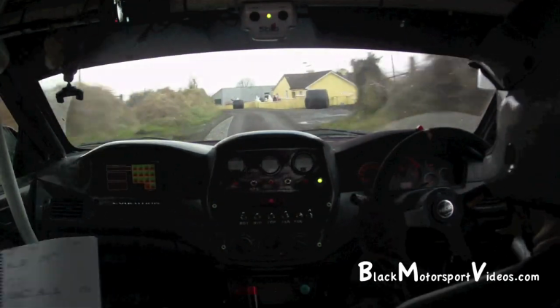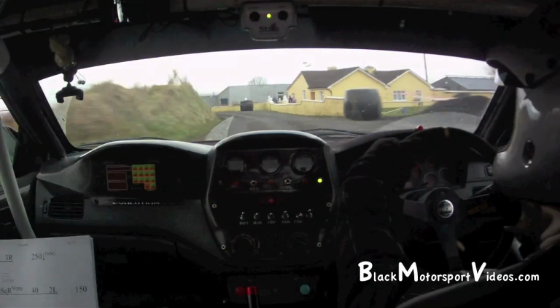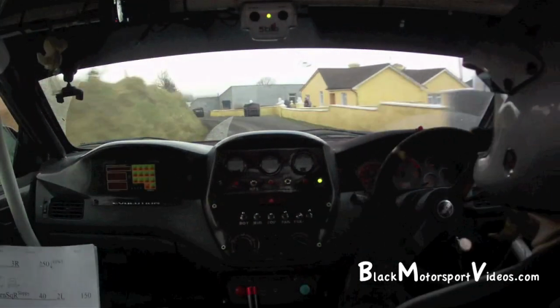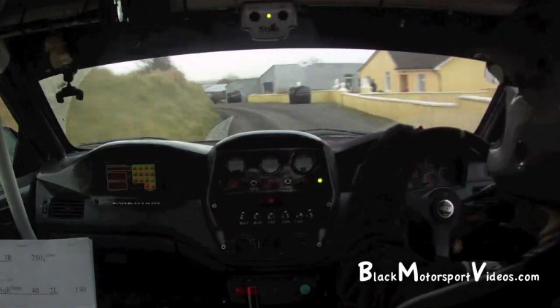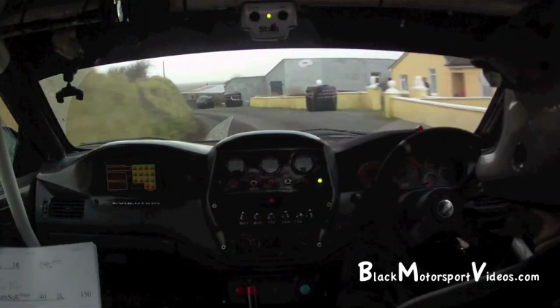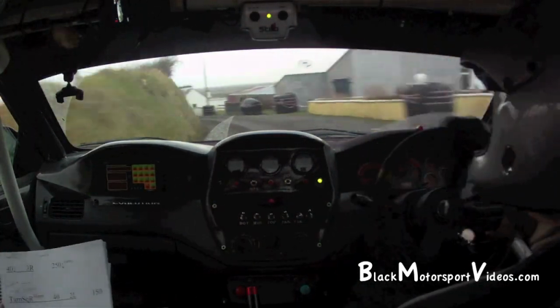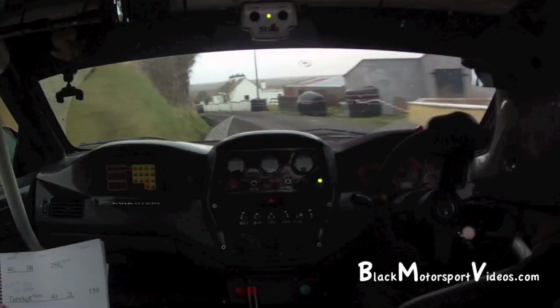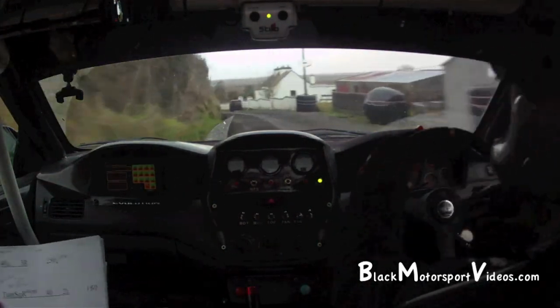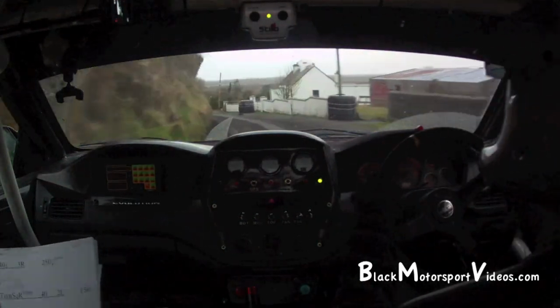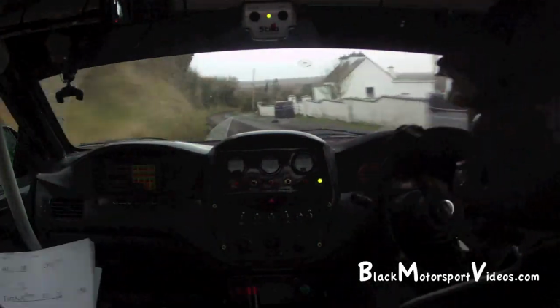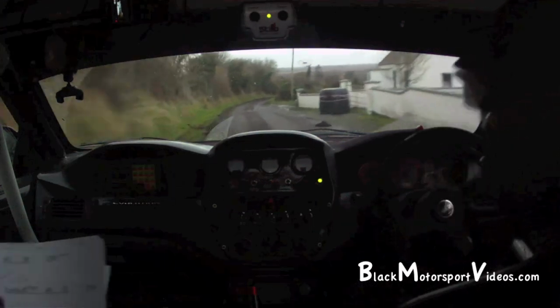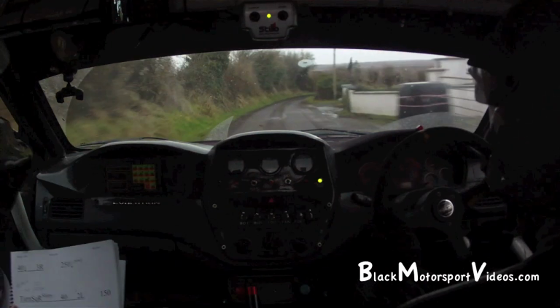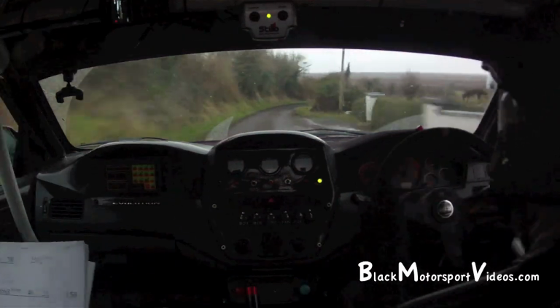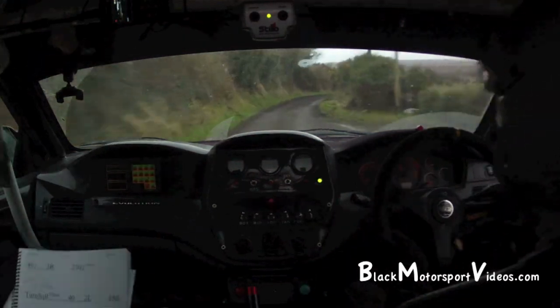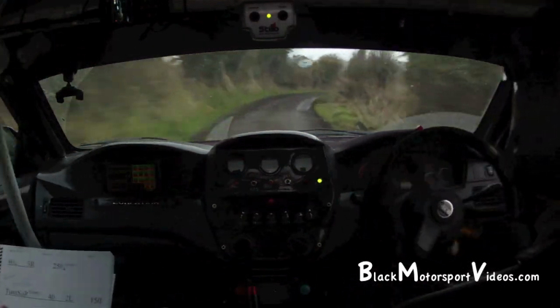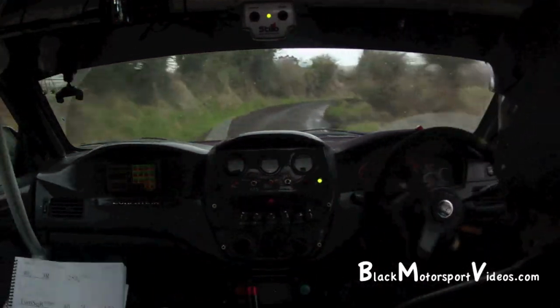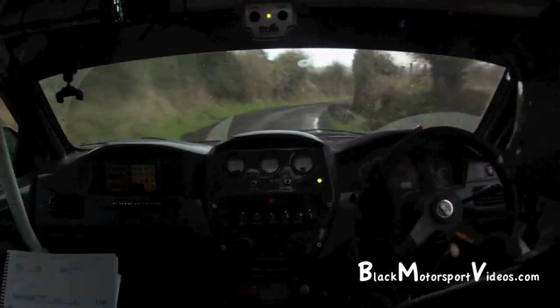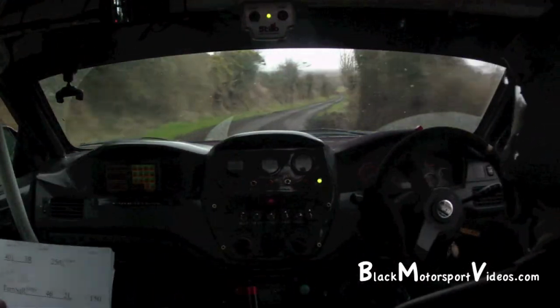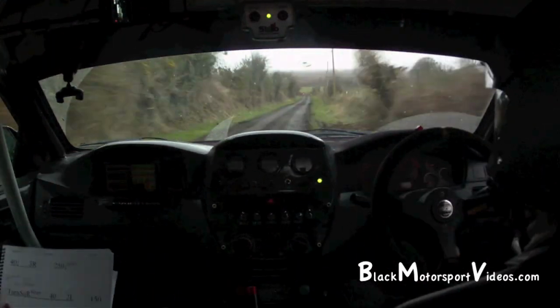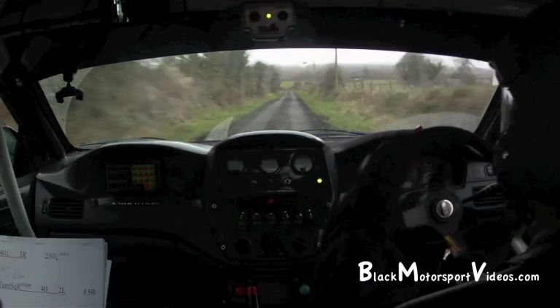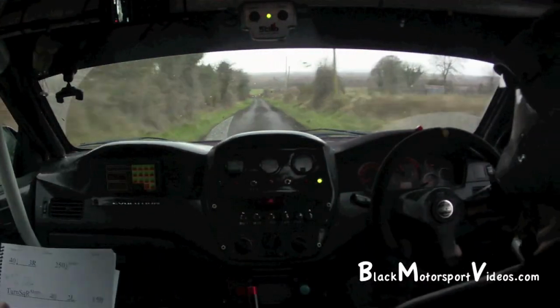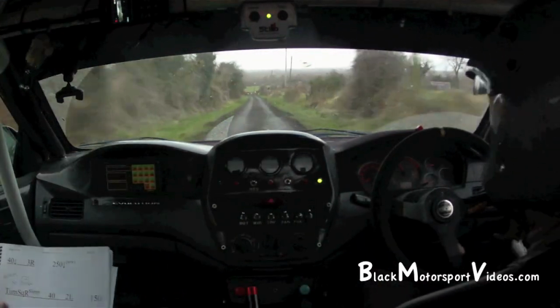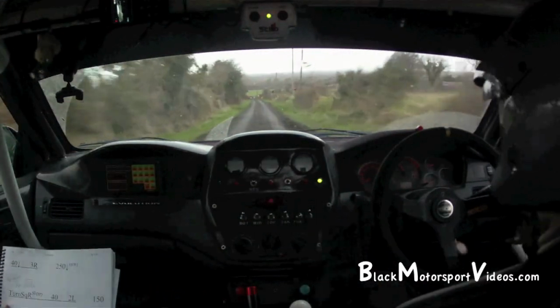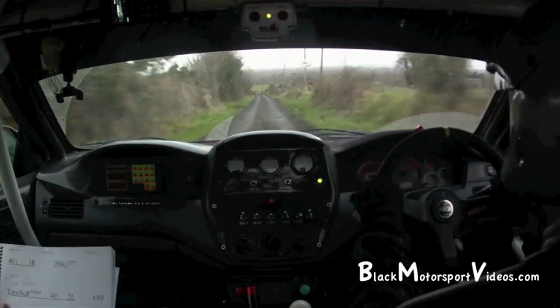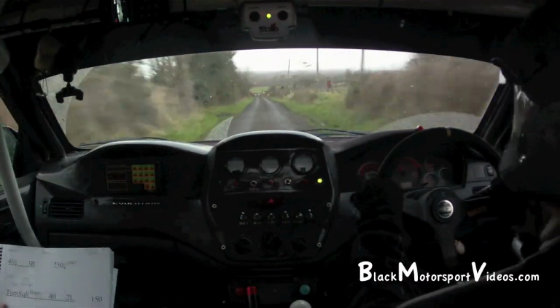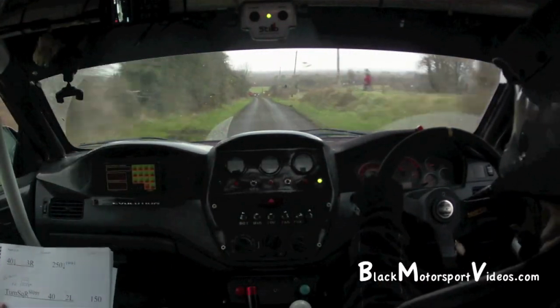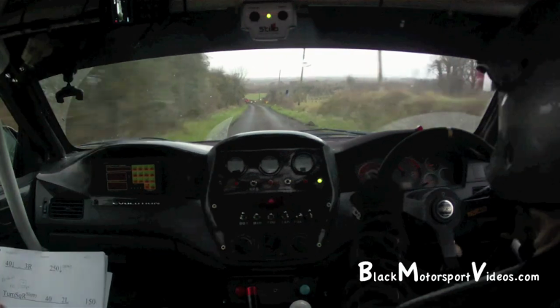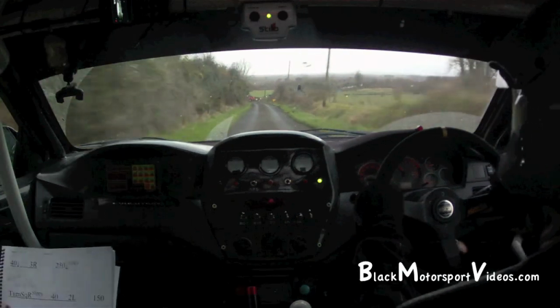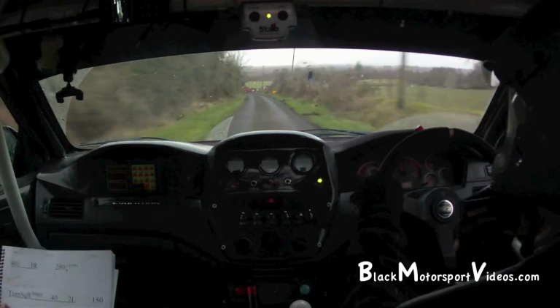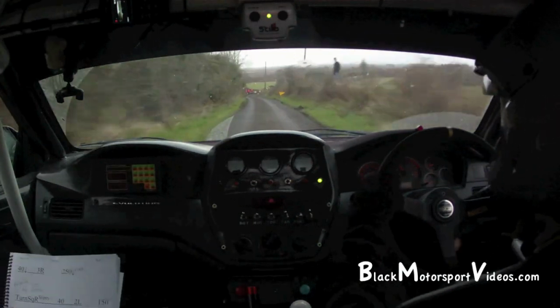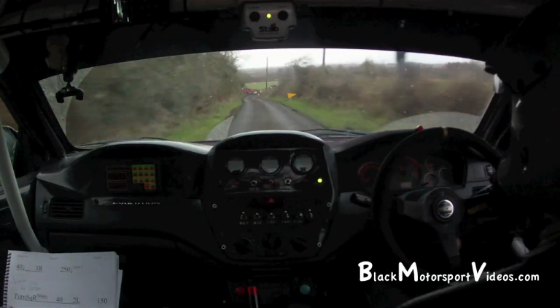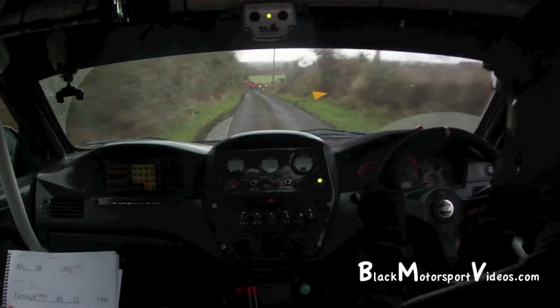40 down to a 3 right. 2 right, 250 down, slippy. And turn square right, no escape. Mind your braking on this one. Stunt concrete posts.